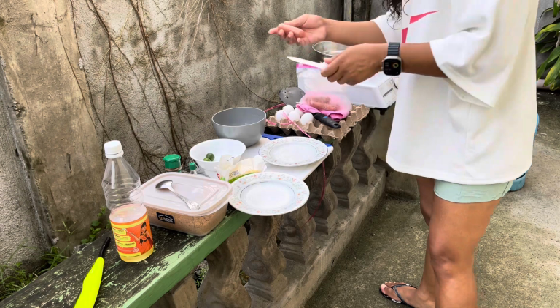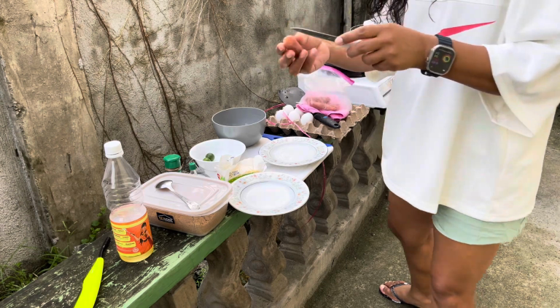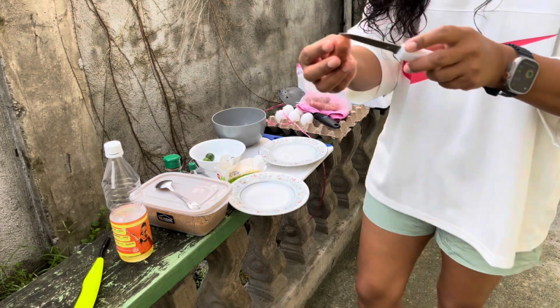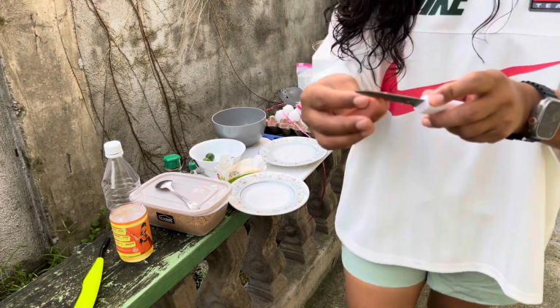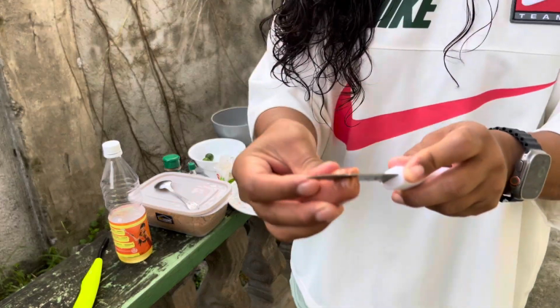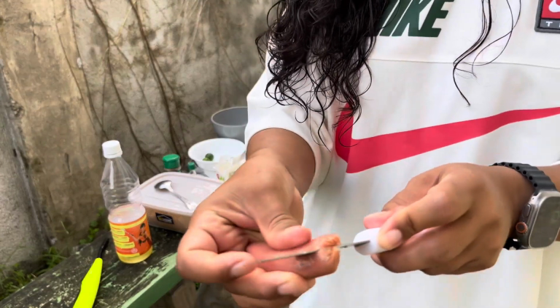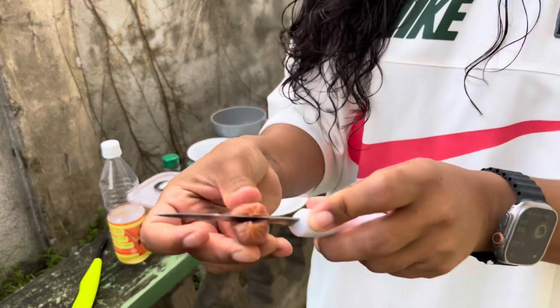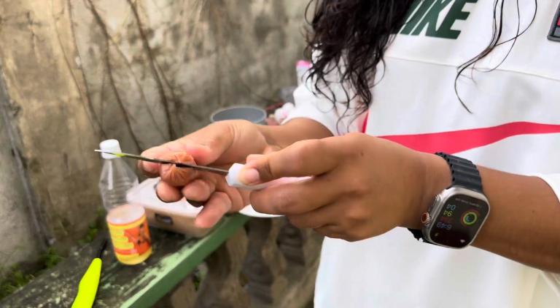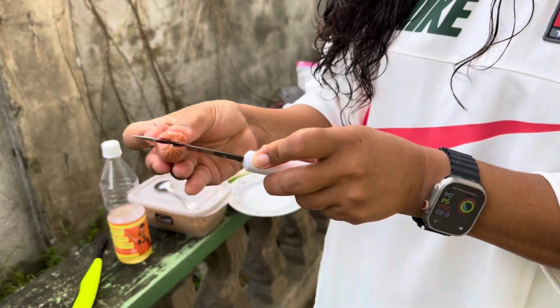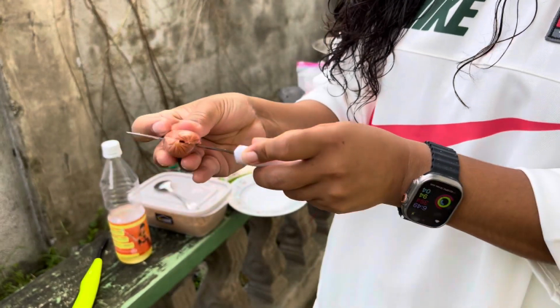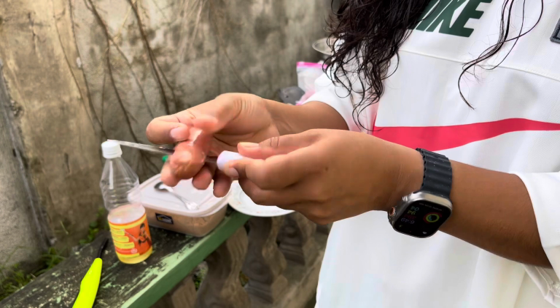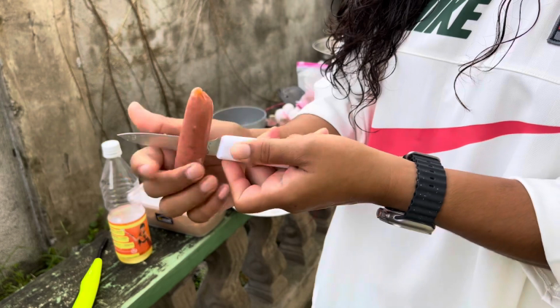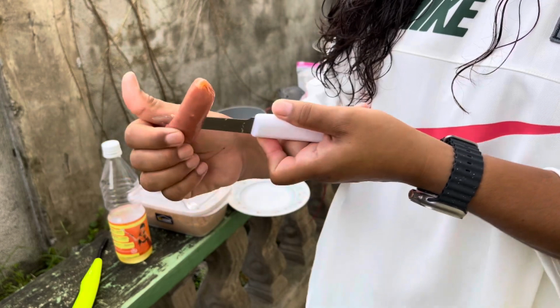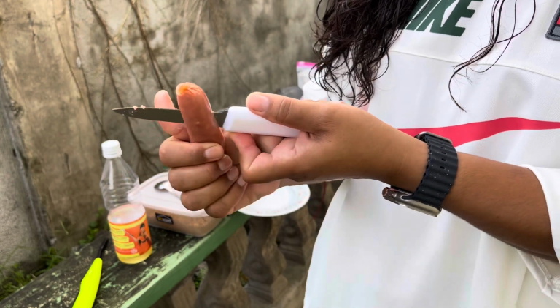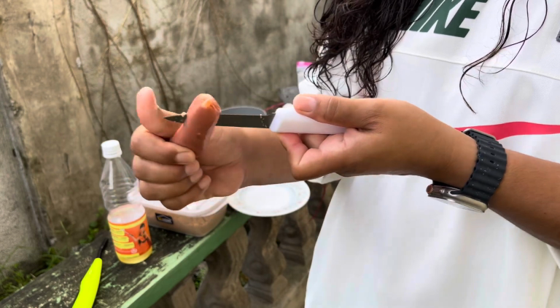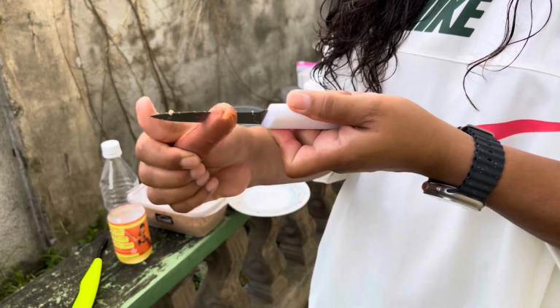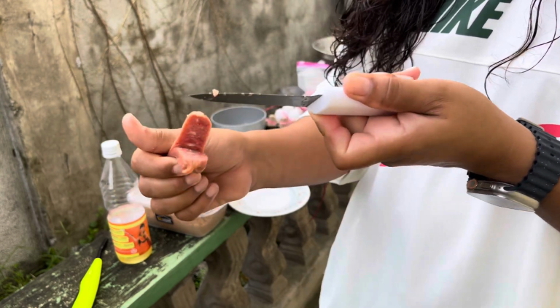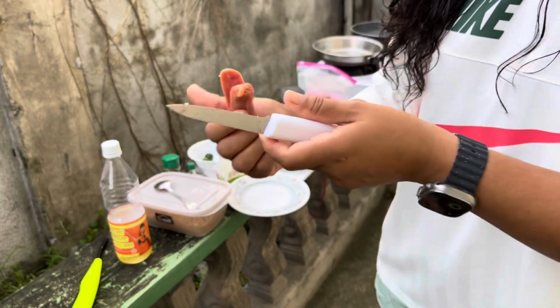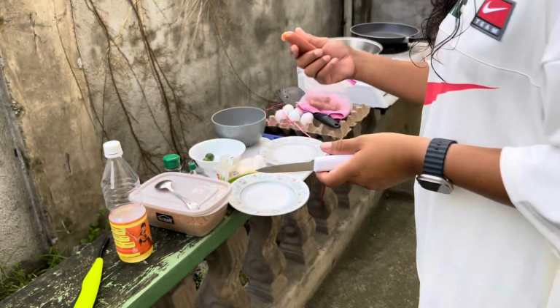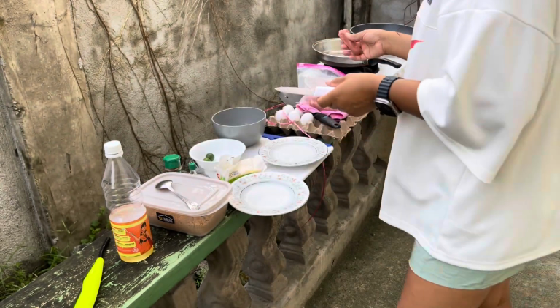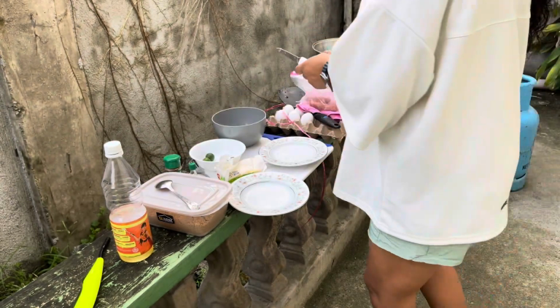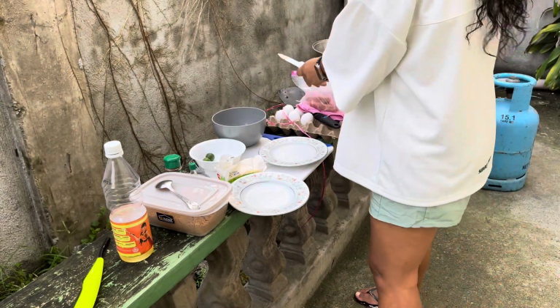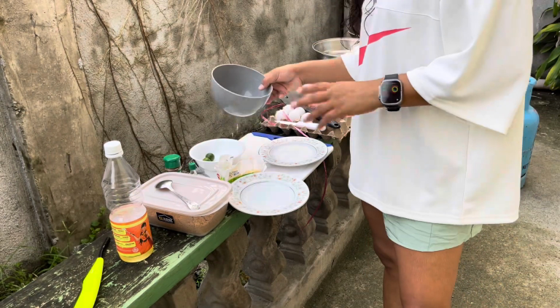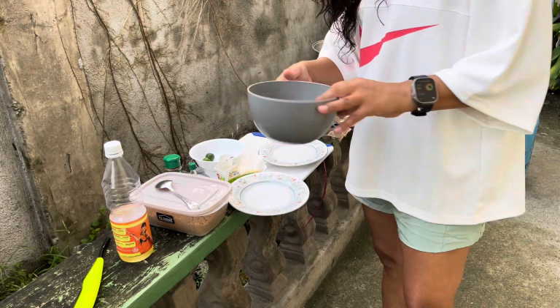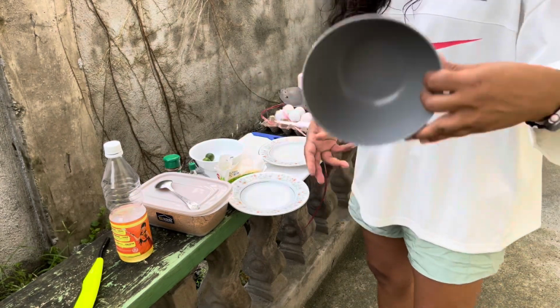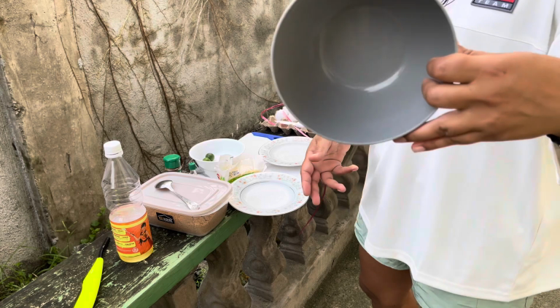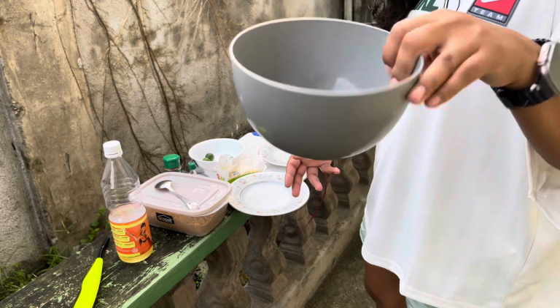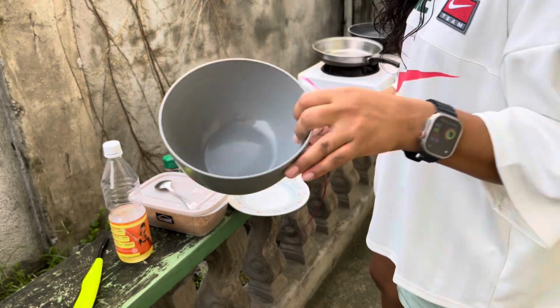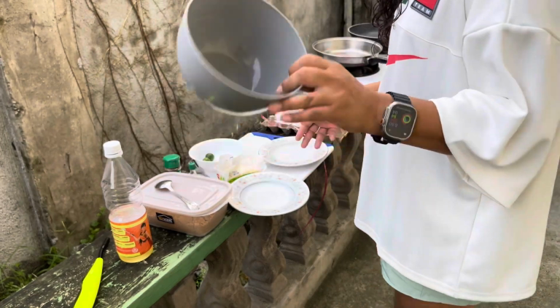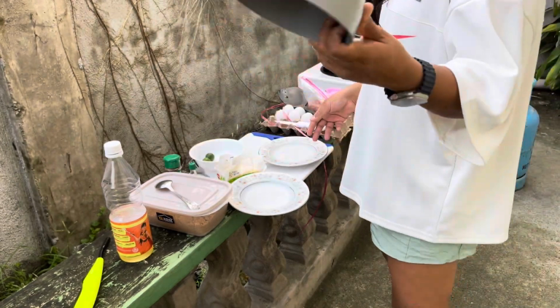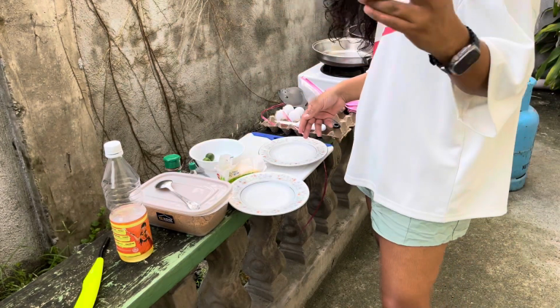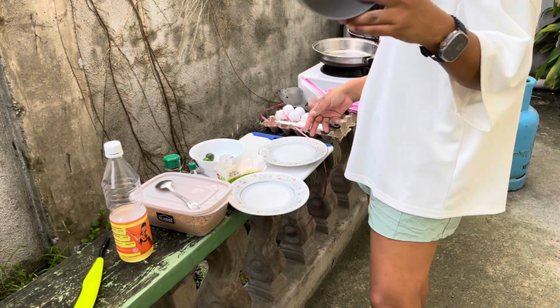I'm going to cook all of them. They're very tasty, they have a sweet flavor to them even if you kind of overcook them. Now for my French toast, I need this.